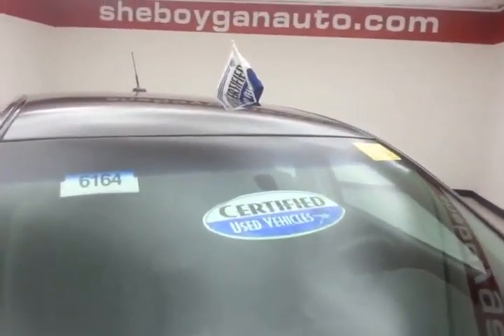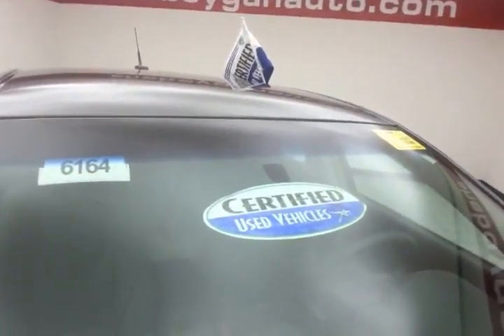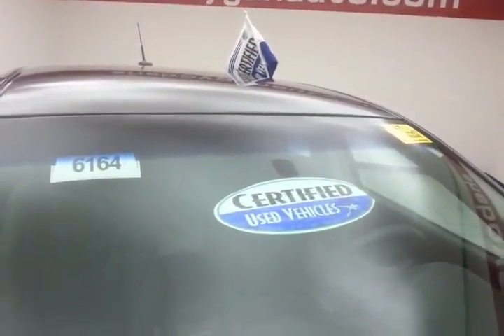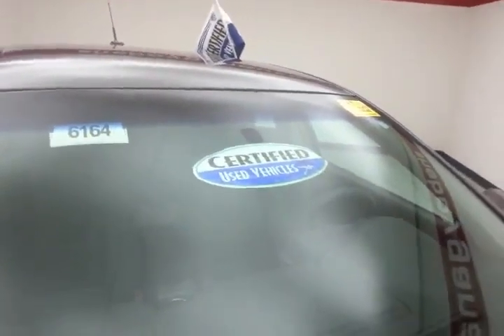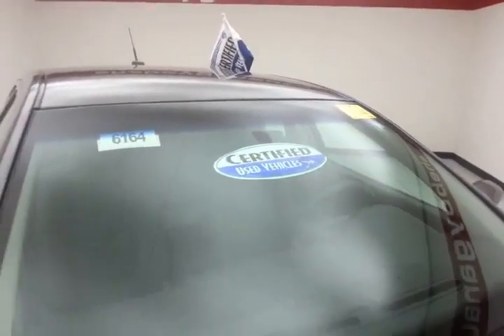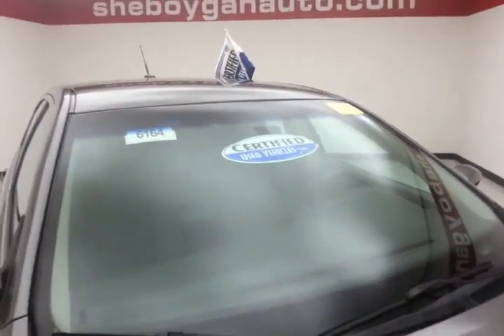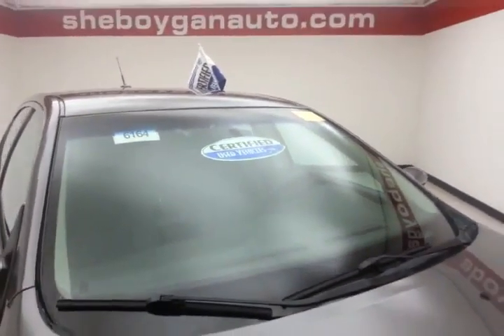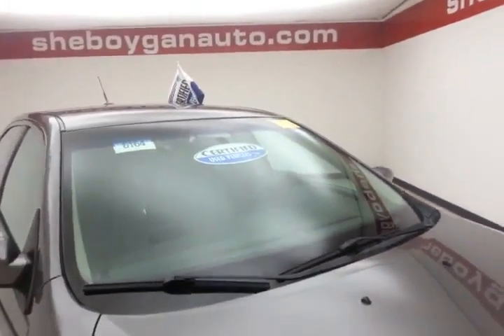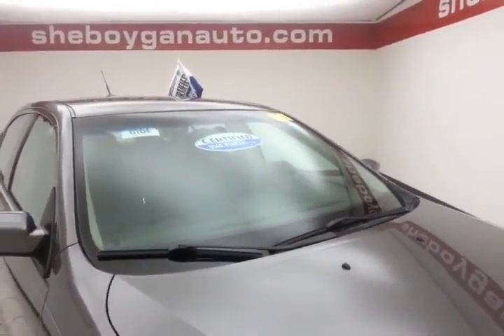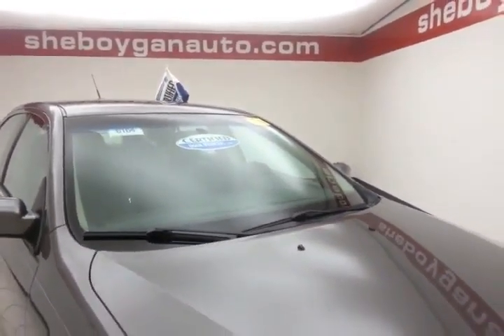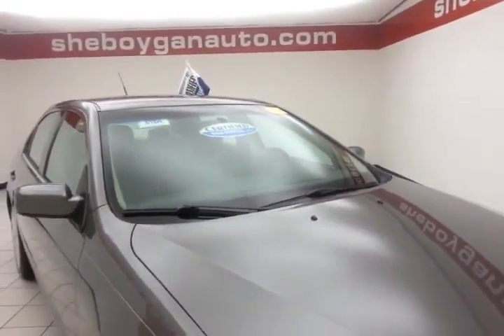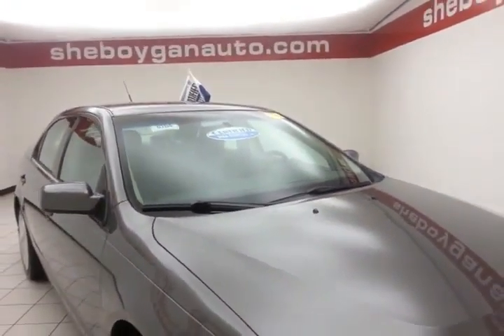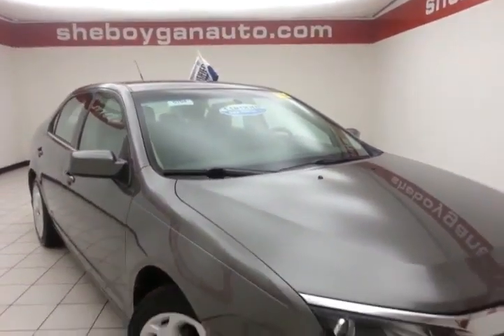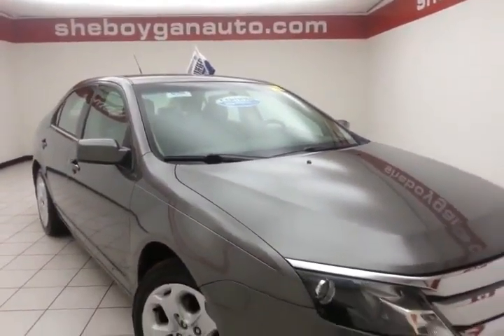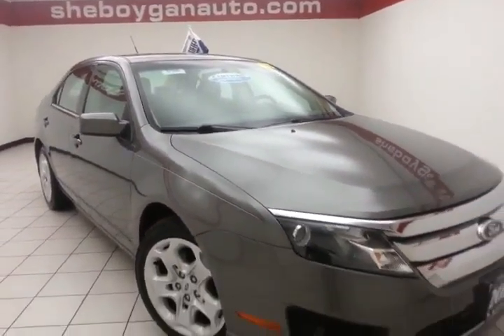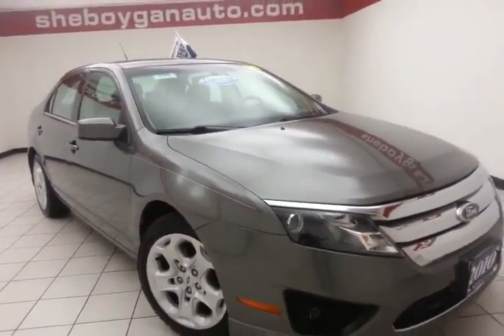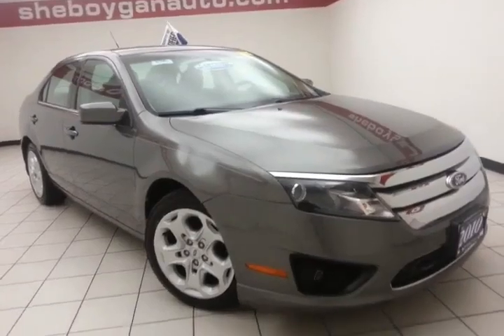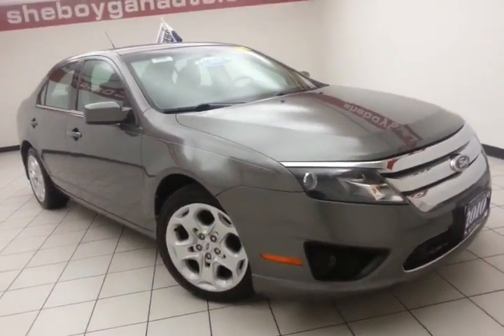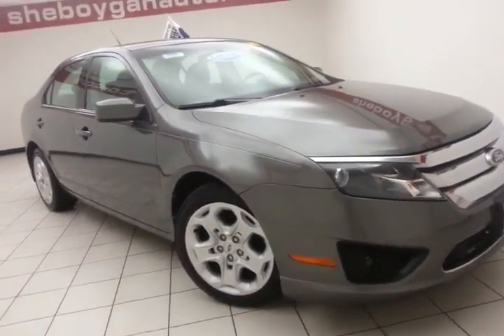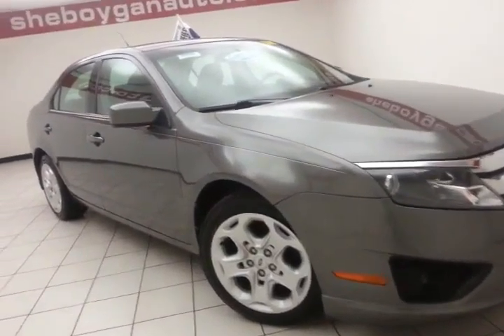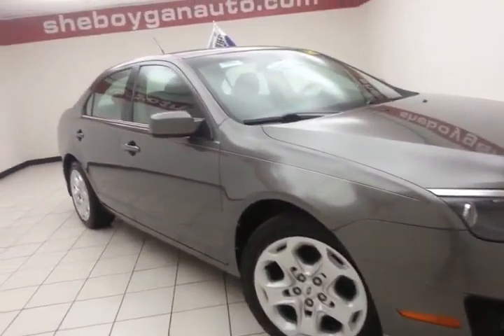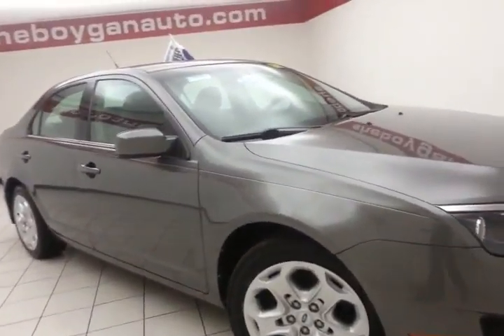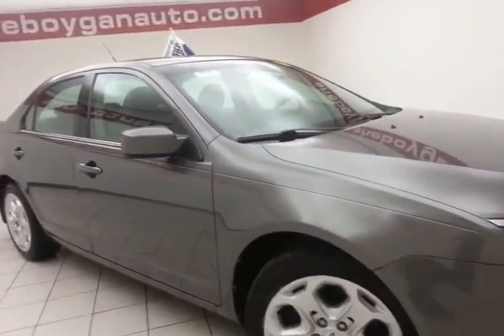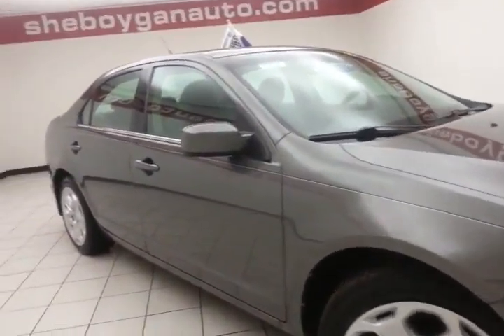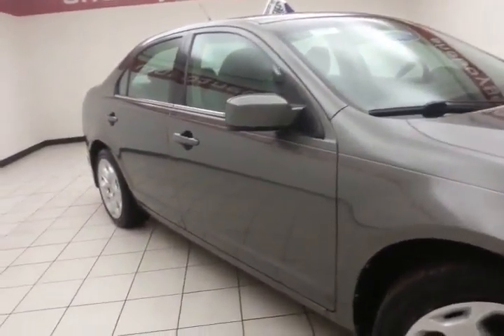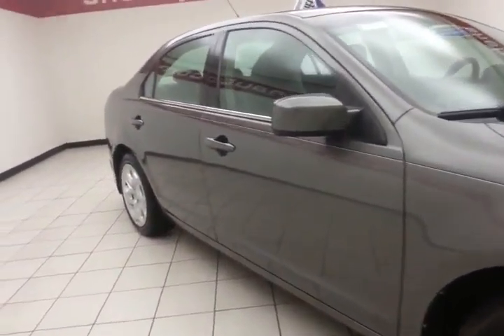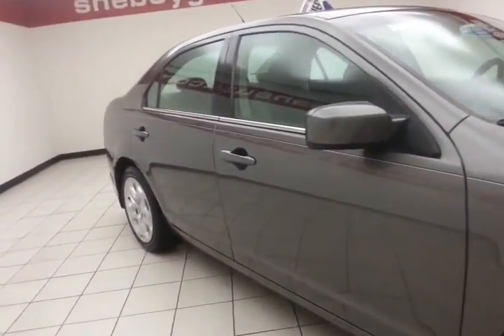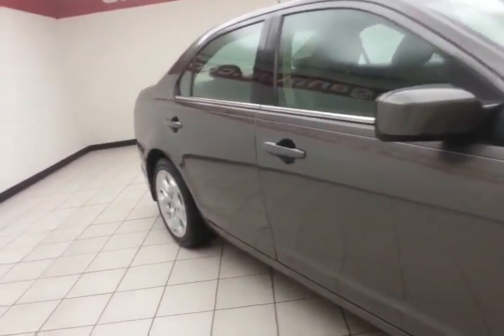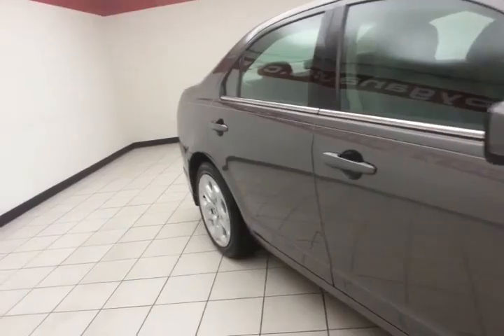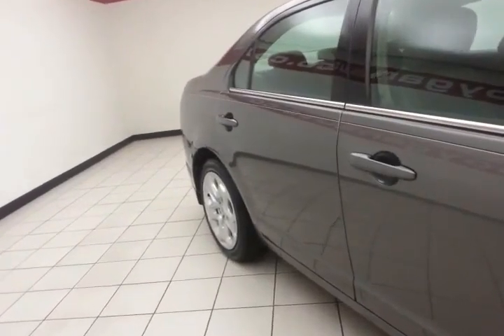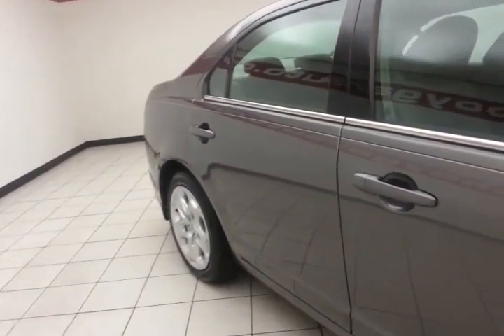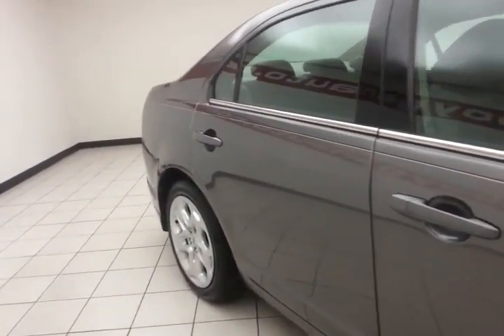After our thorough inspection, it does qualify for our certified used vehicle program, giving you a 3-month, 3,000-mile powertrain warranty. It also includes emergency roadside assistance, towing, rental reimbursement, and trip interruption service, all available nationwide.